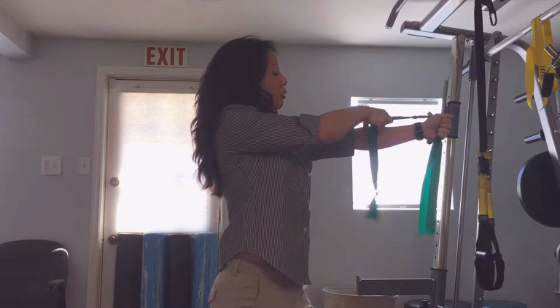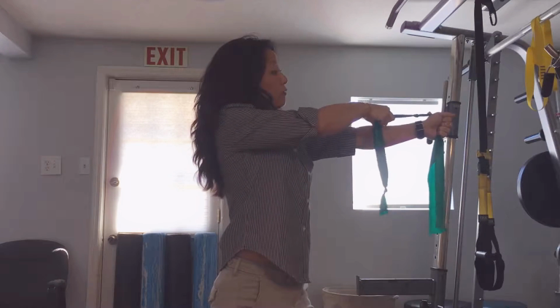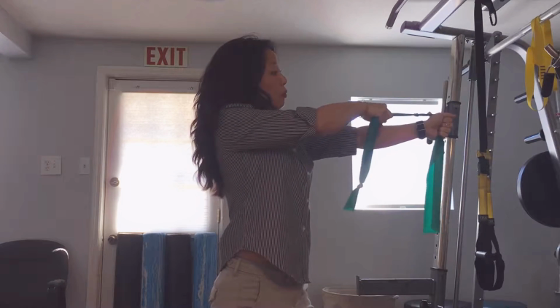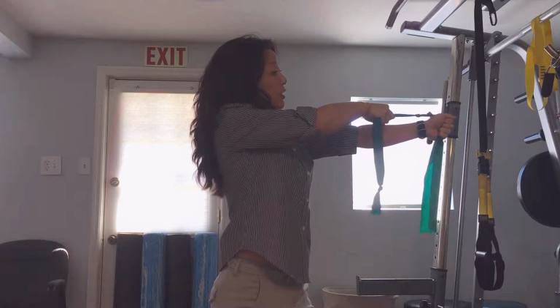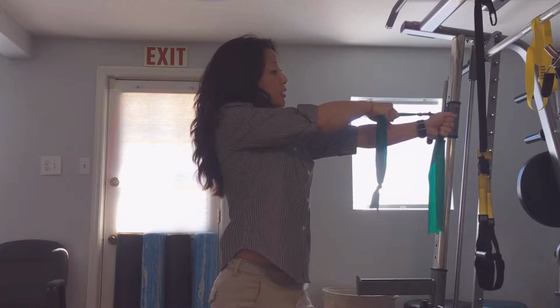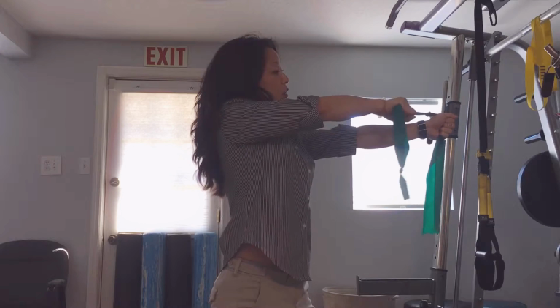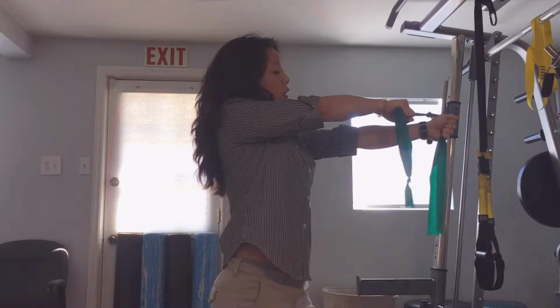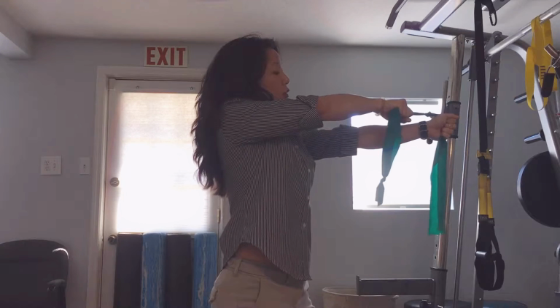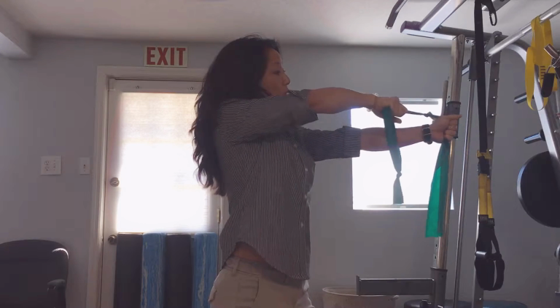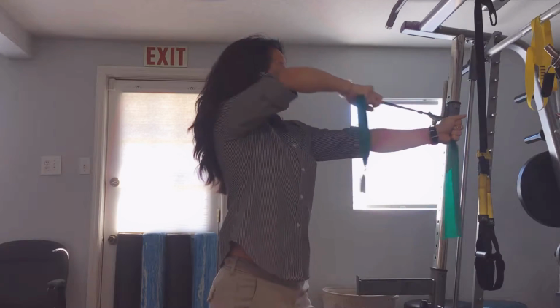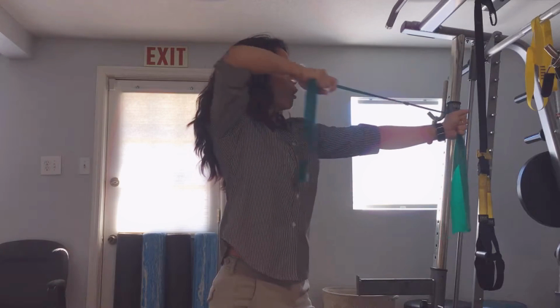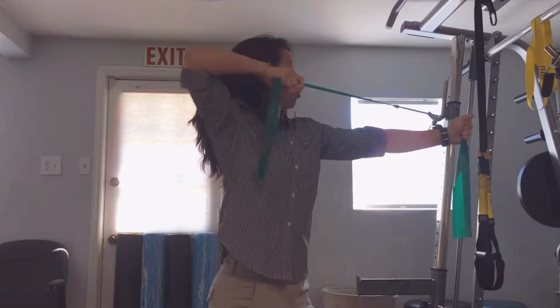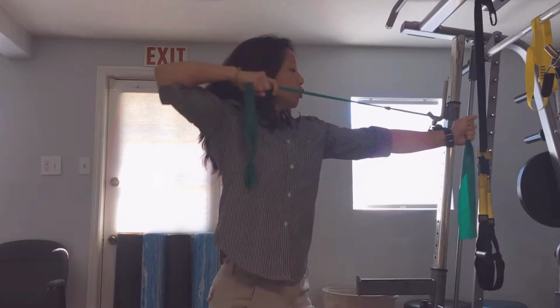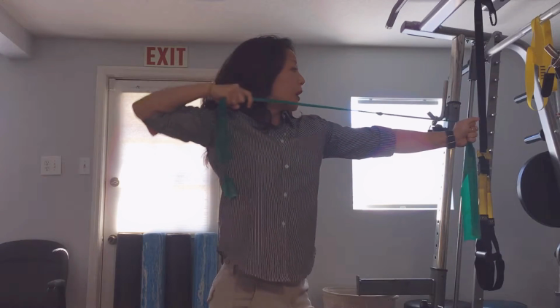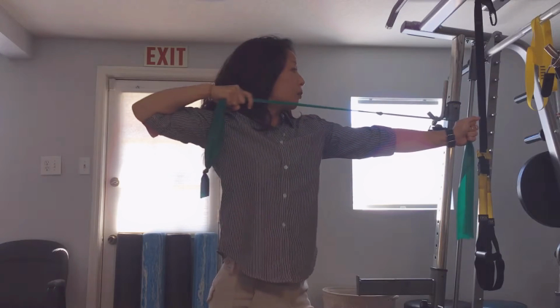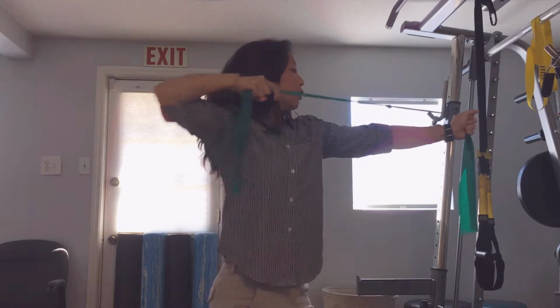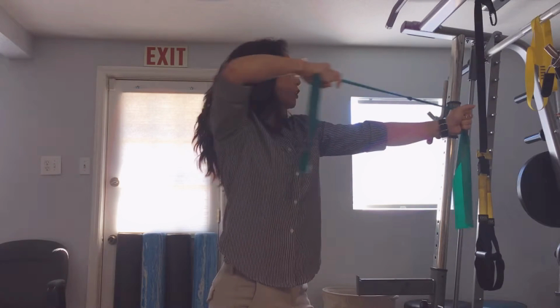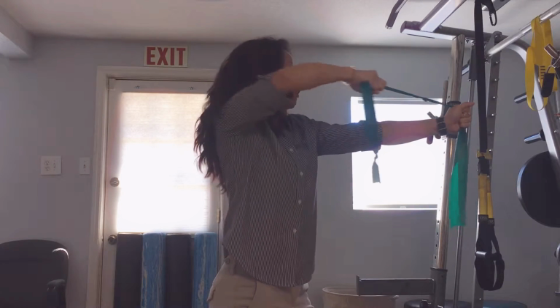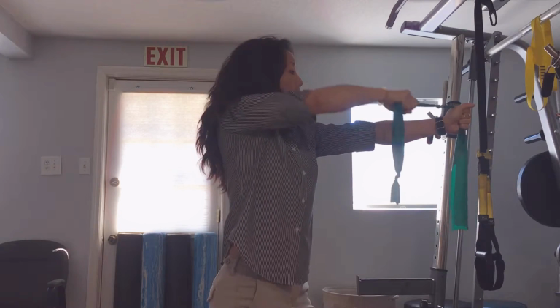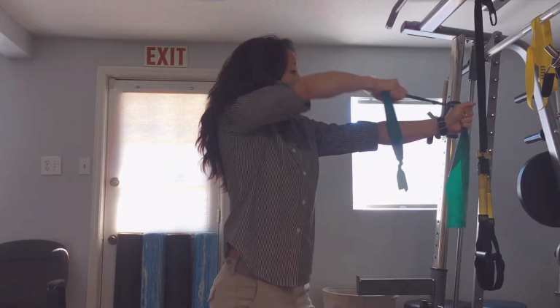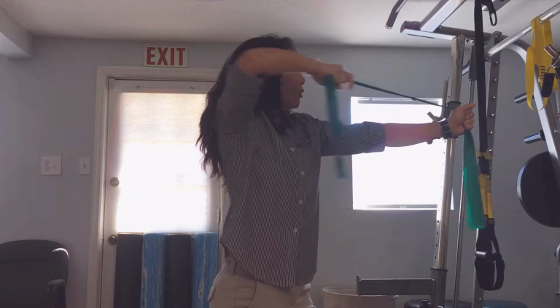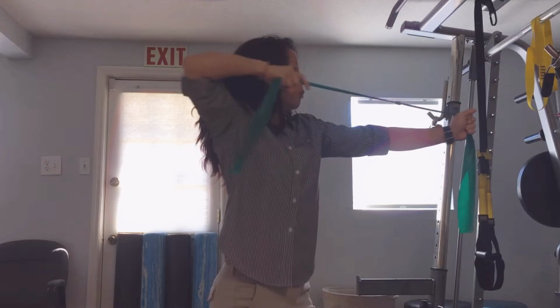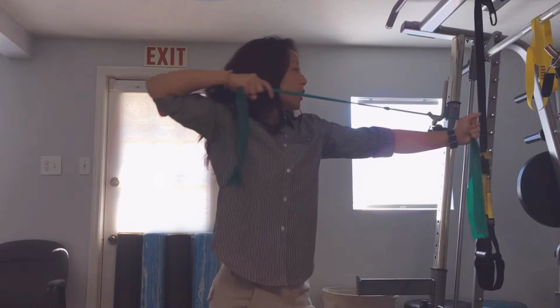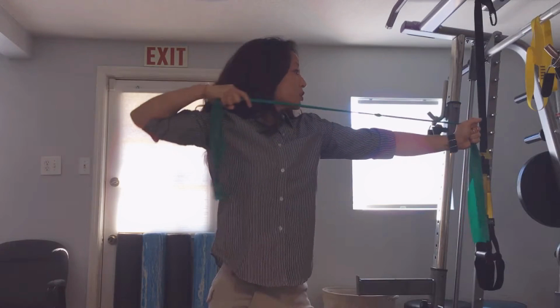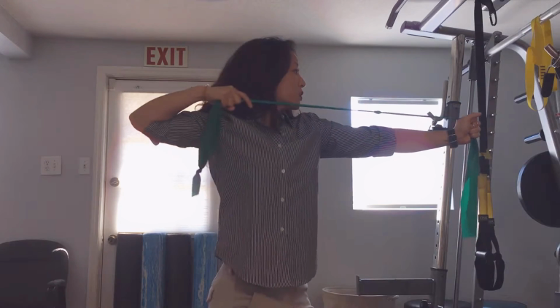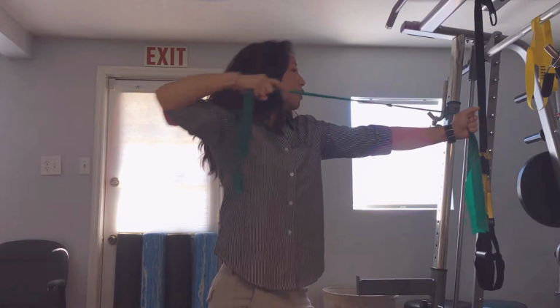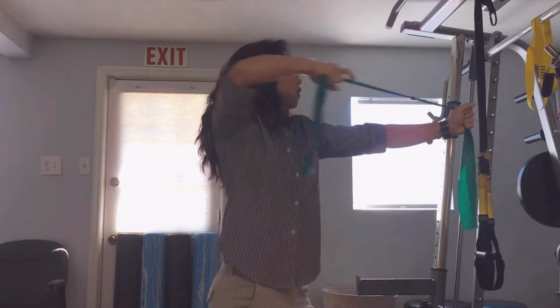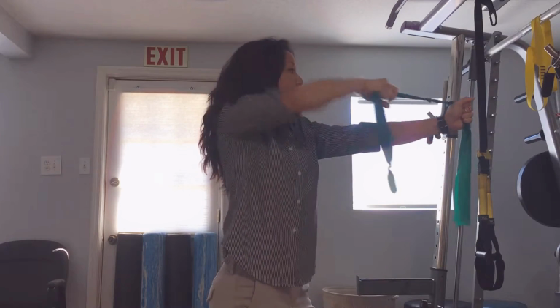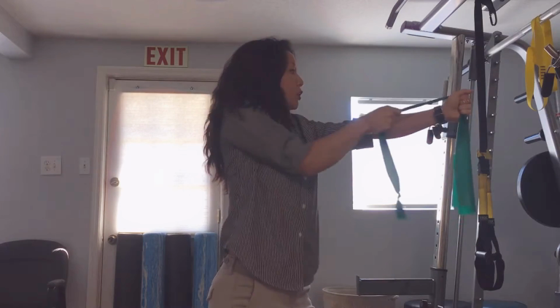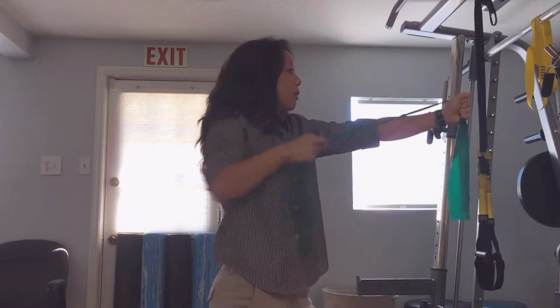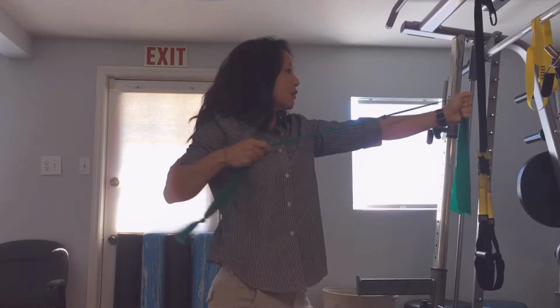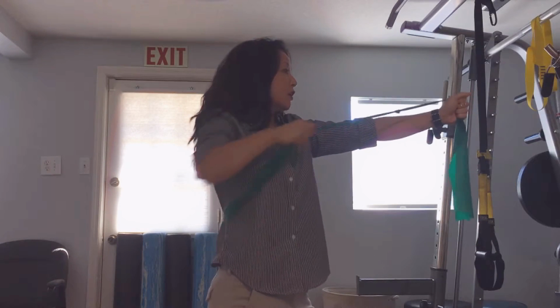Left arm will stay still, and the right elbow will pull back parallel to the floor, pulling with the upper back muscles. You don't want to drop down here.